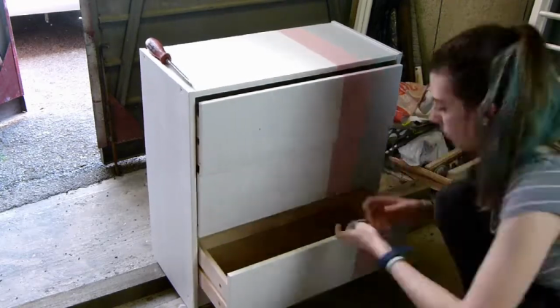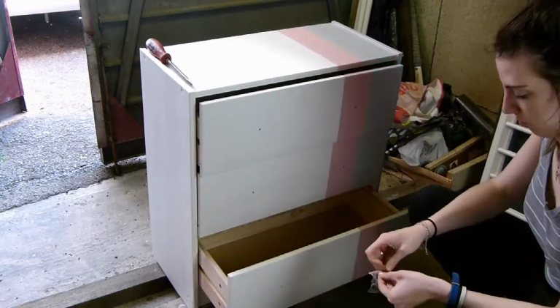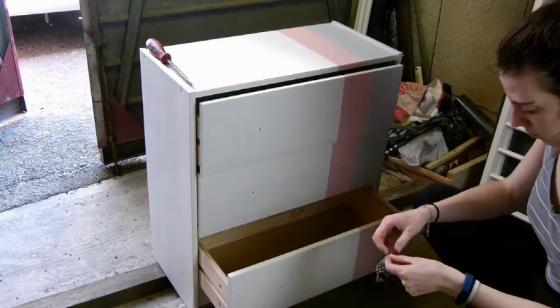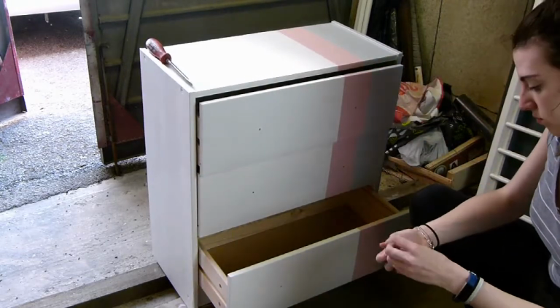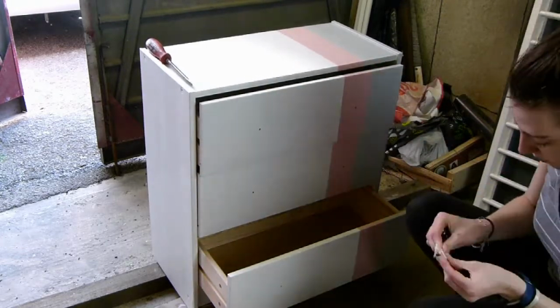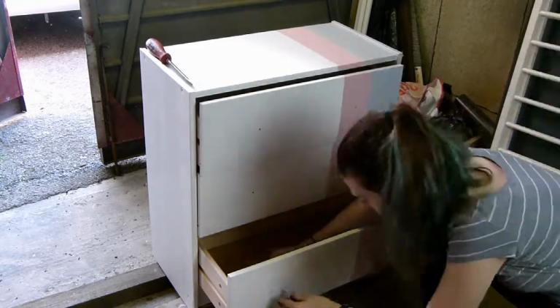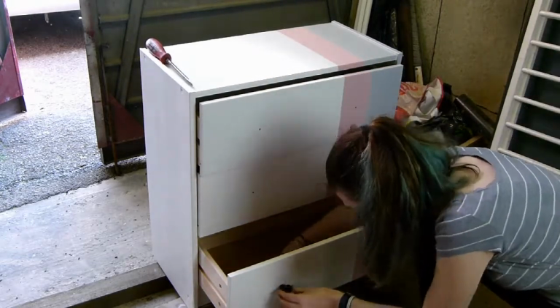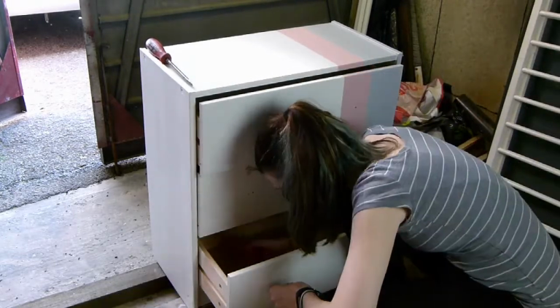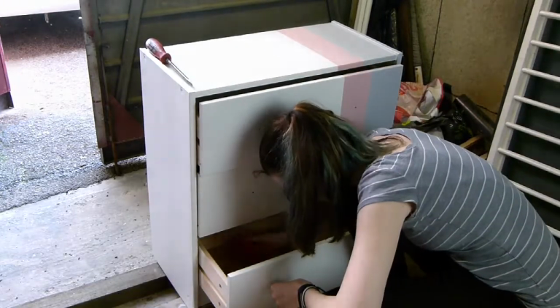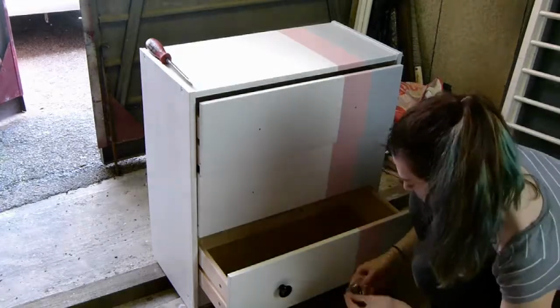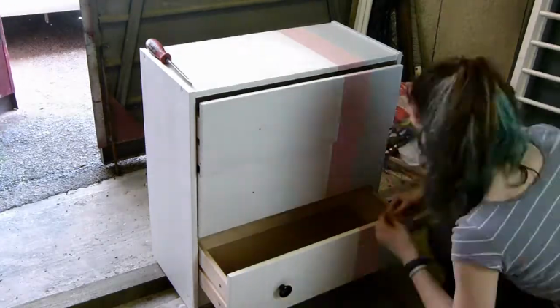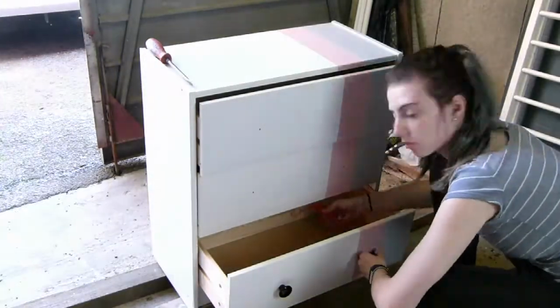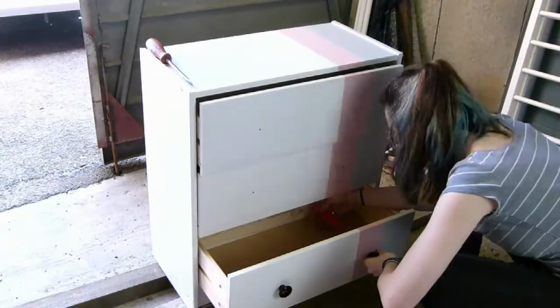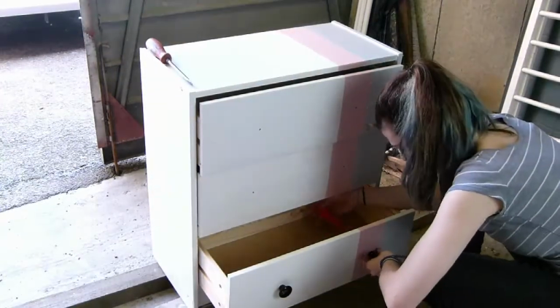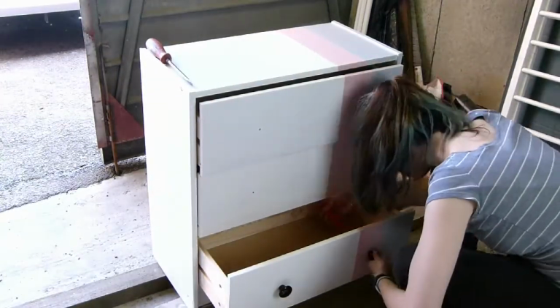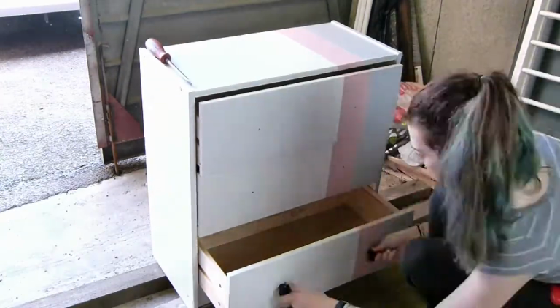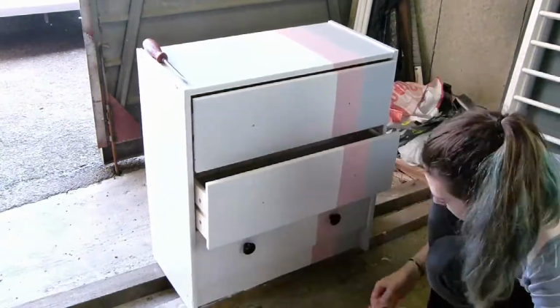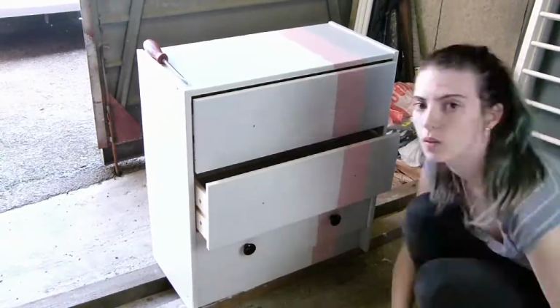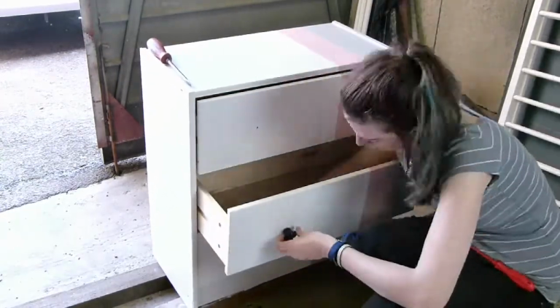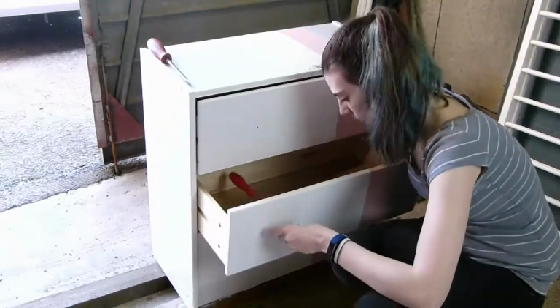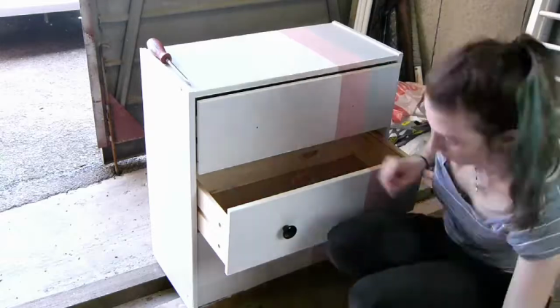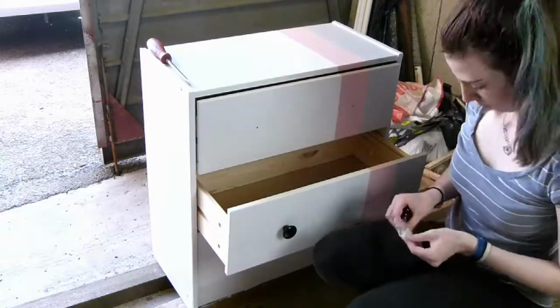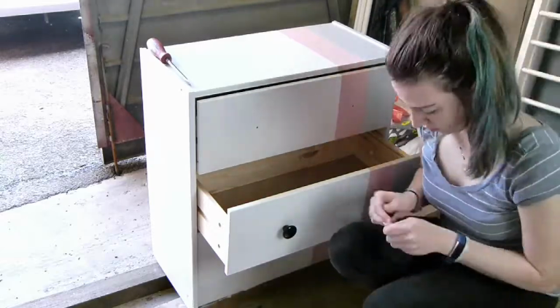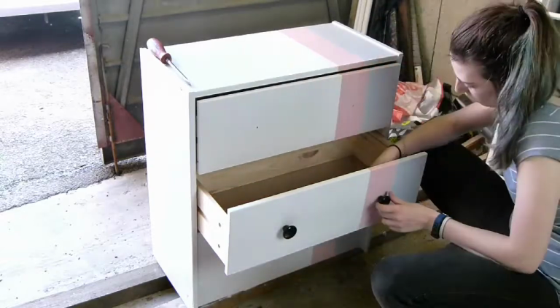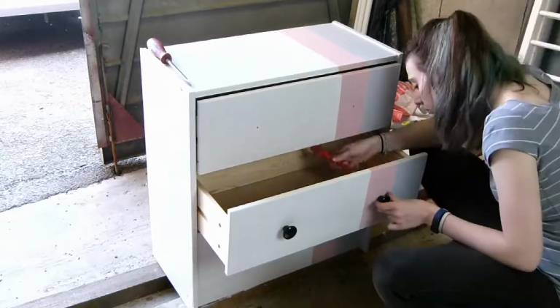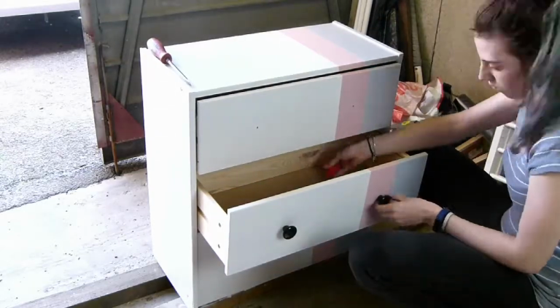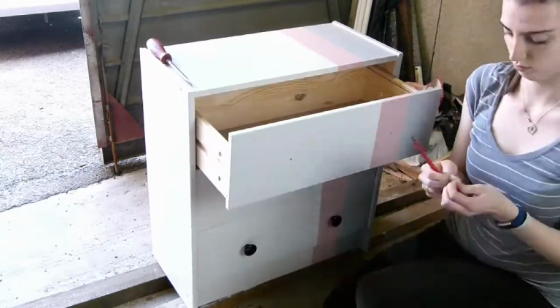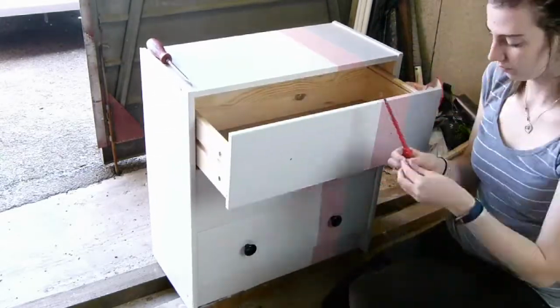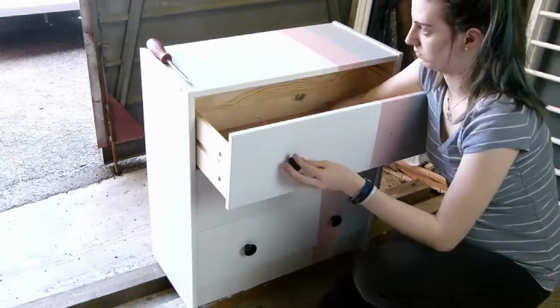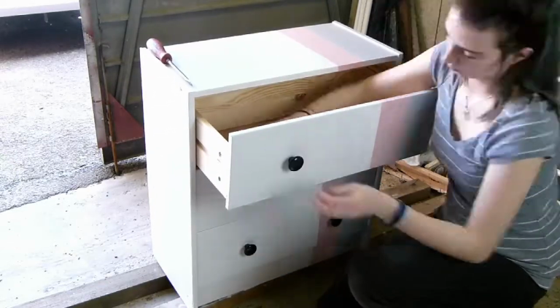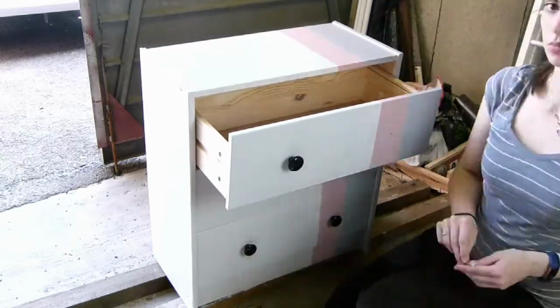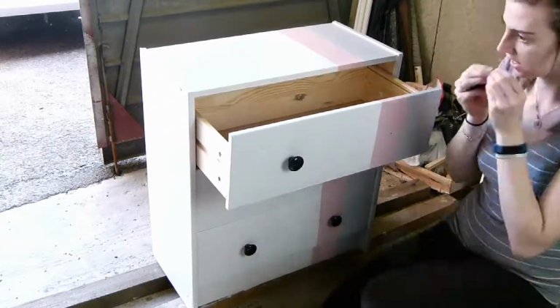Once the tape is off, it reveals your design. Now it's time to put the knobs on — I went for these simple plain black knobs. All I'm doing here is just screwing the screw into the knob, and there we are.